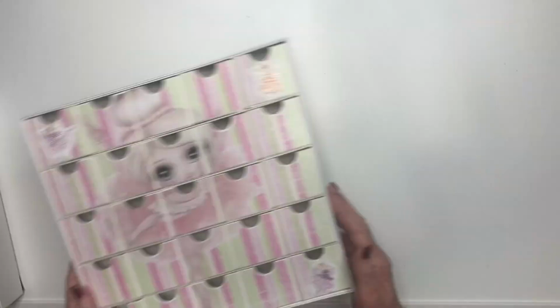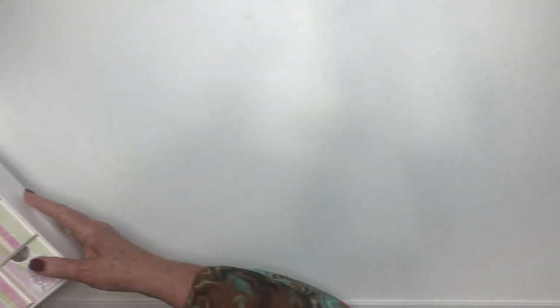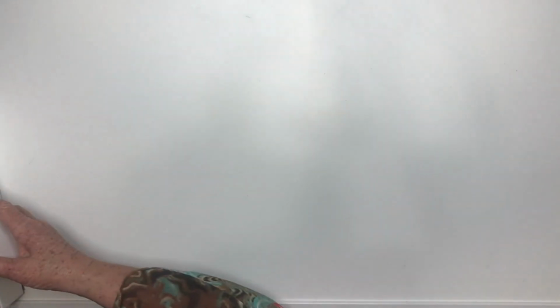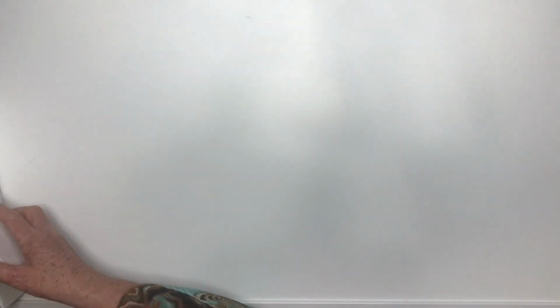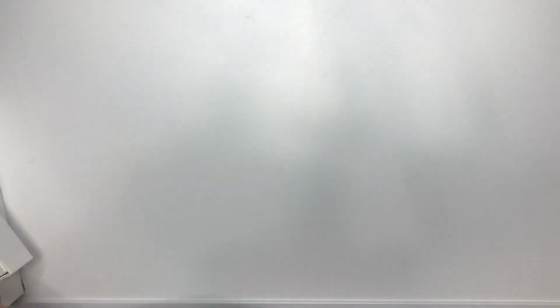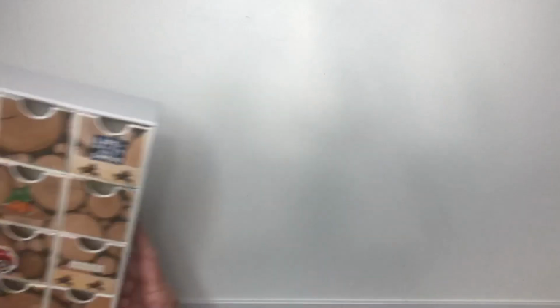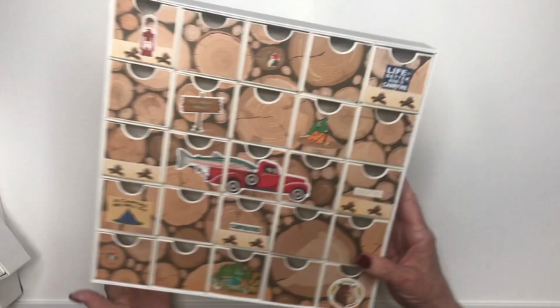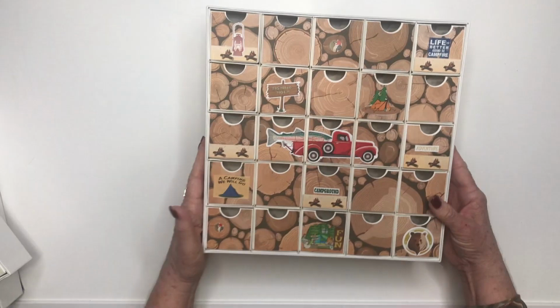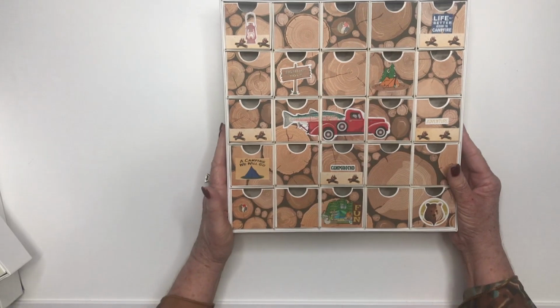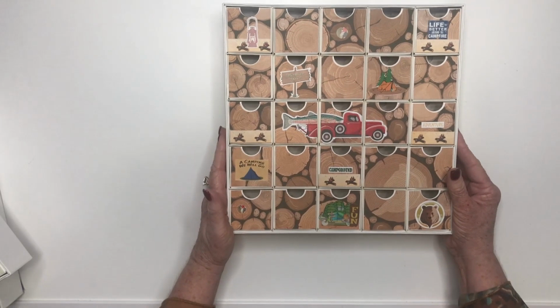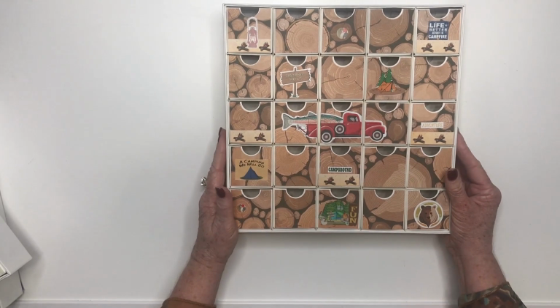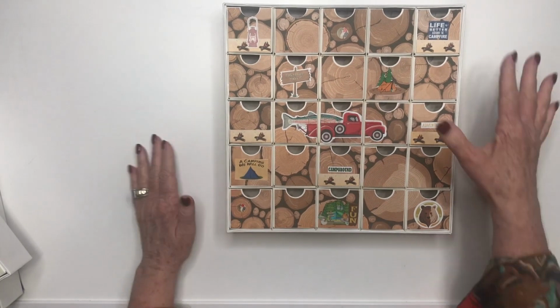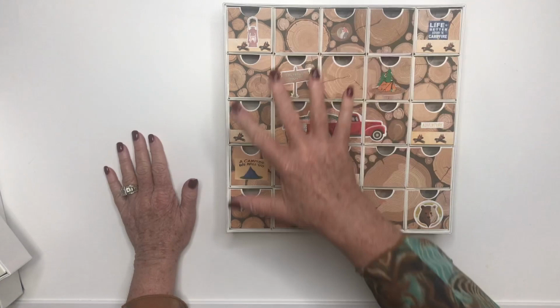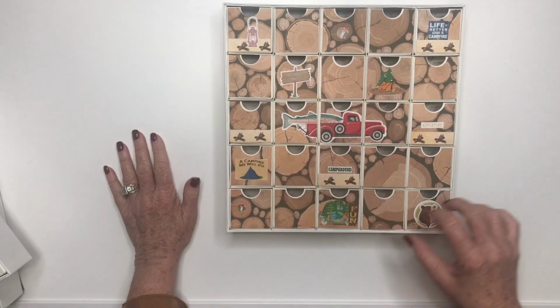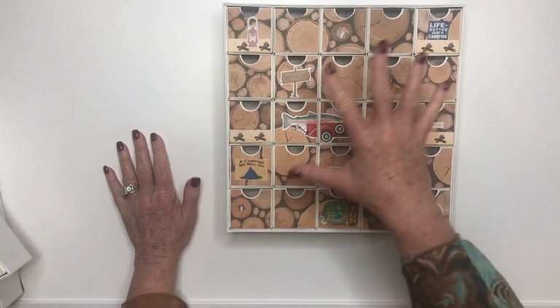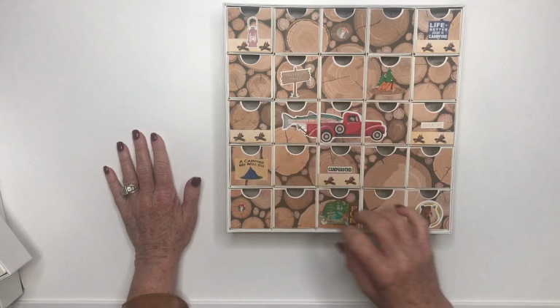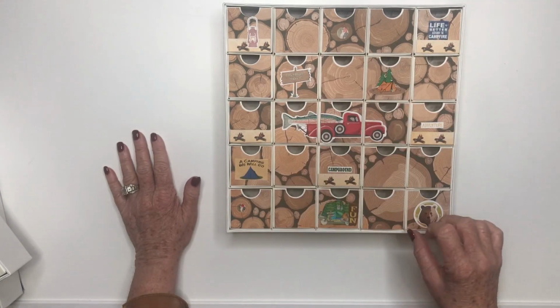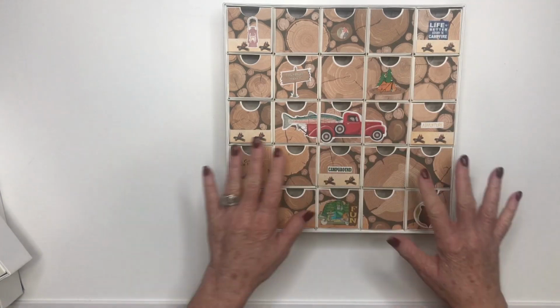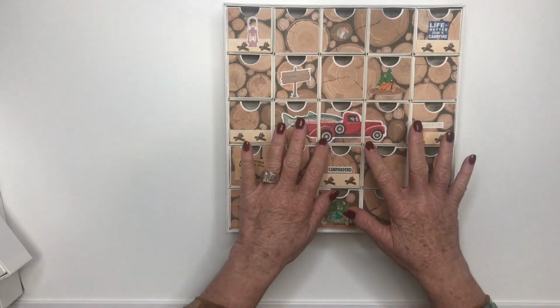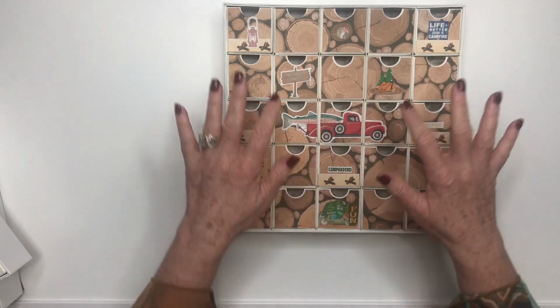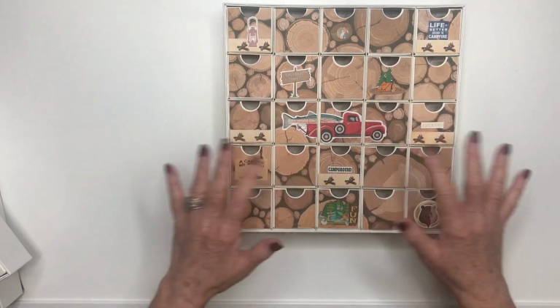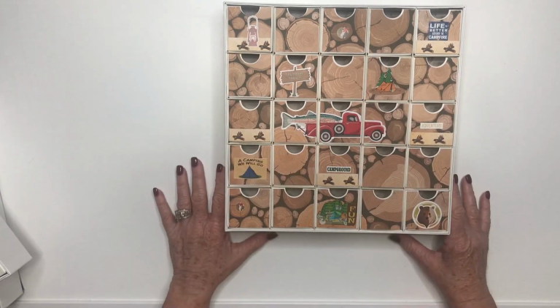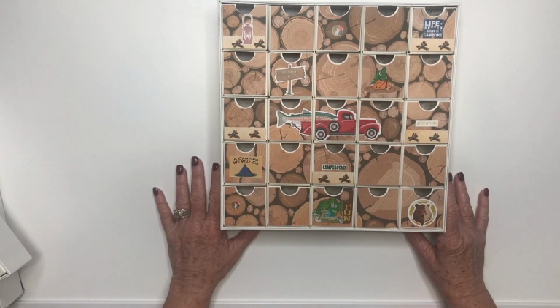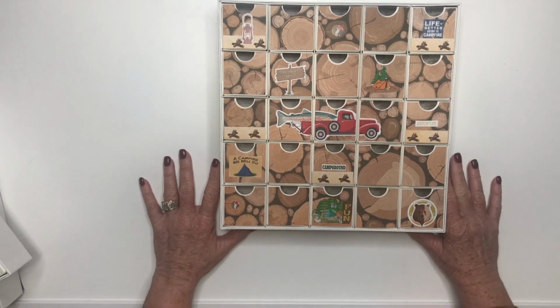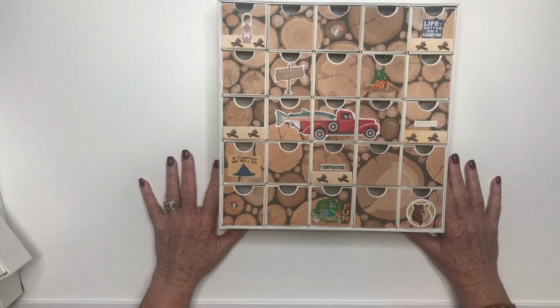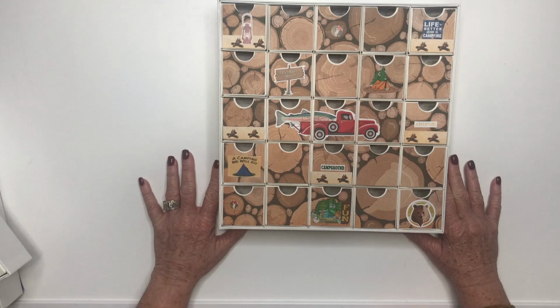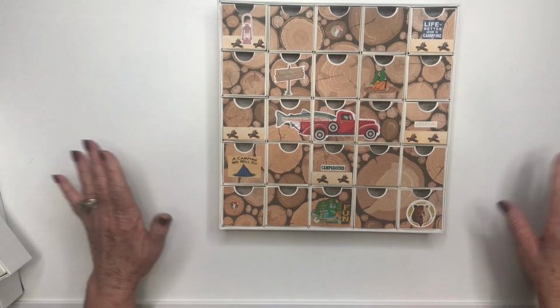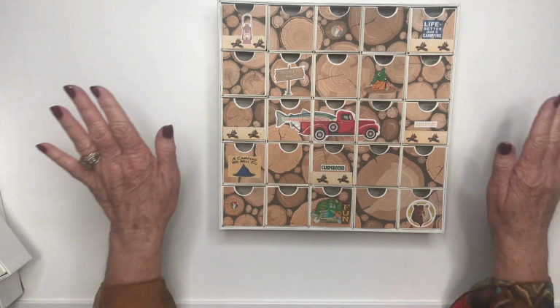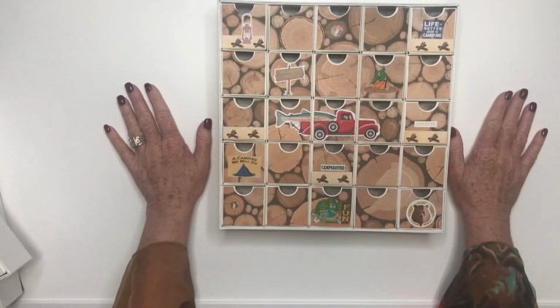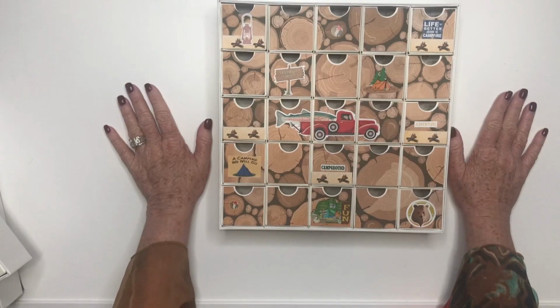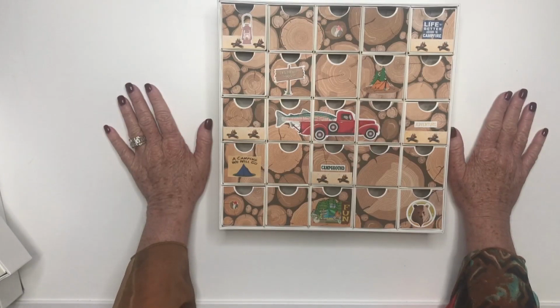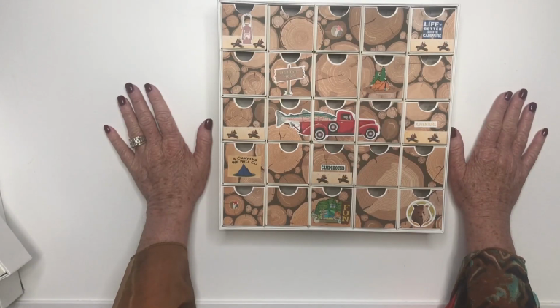I had another customer reveal some wood scenery and she put some stickers on it because they like camping. Perfect for her grandson.